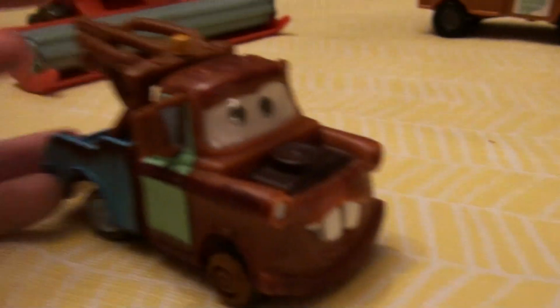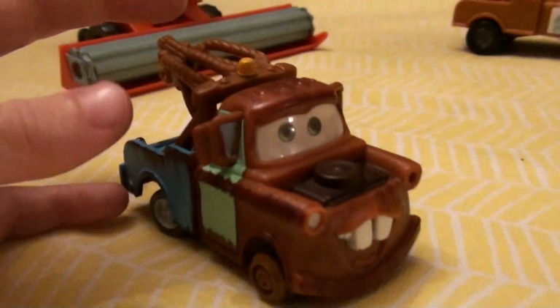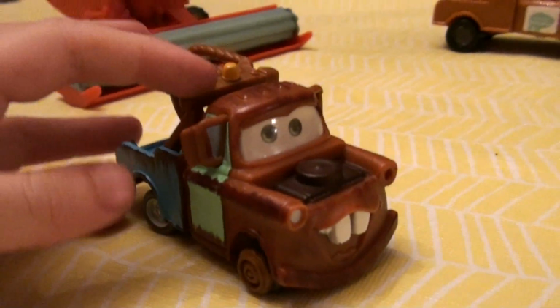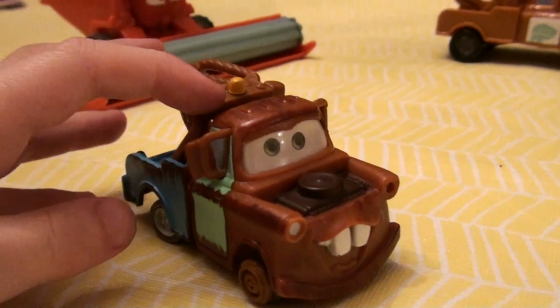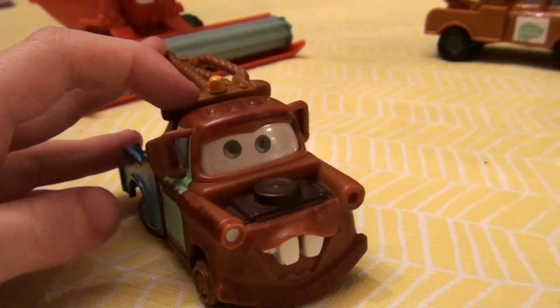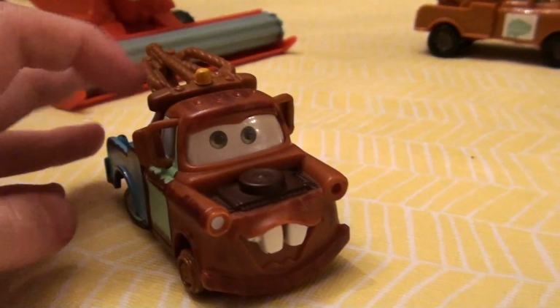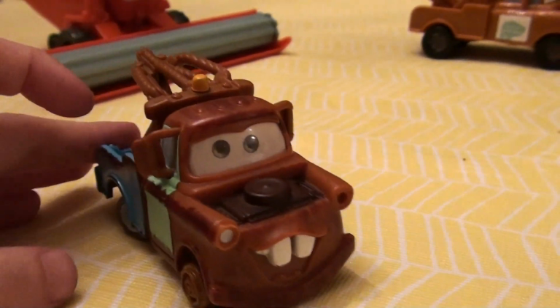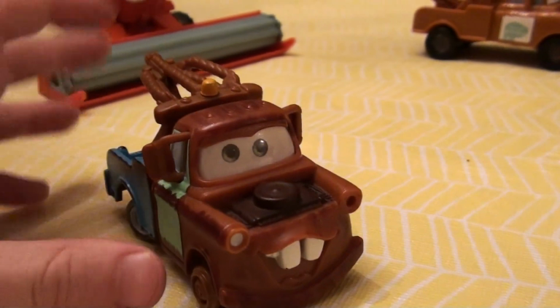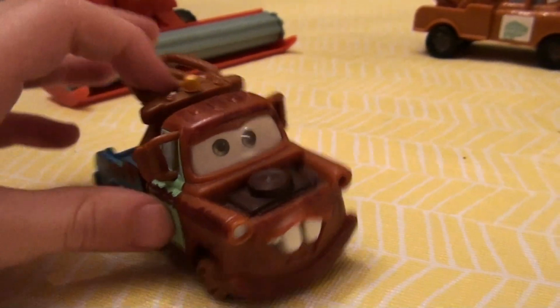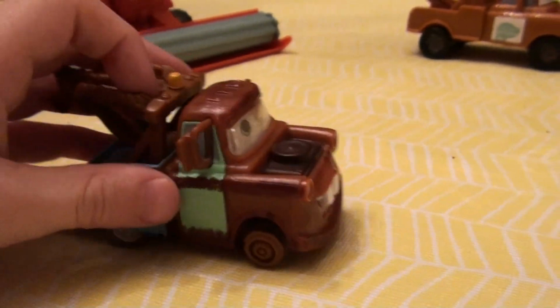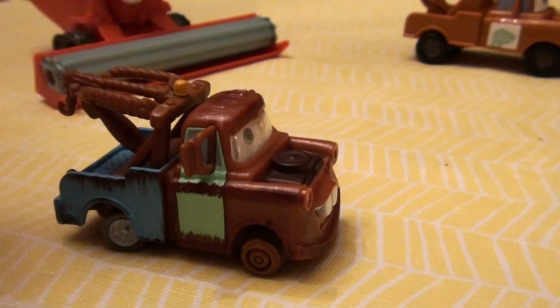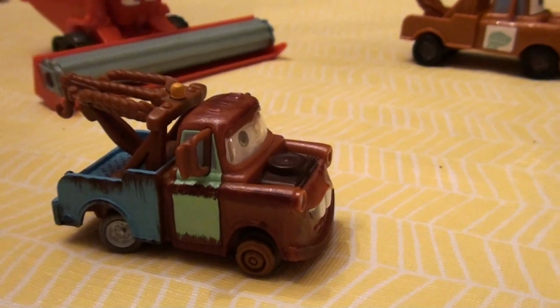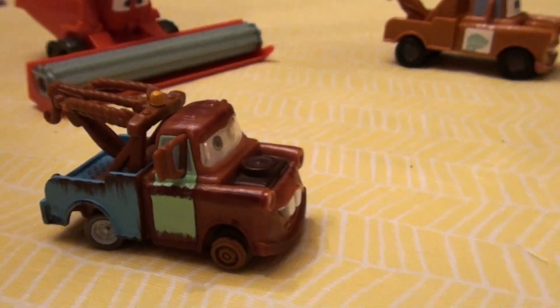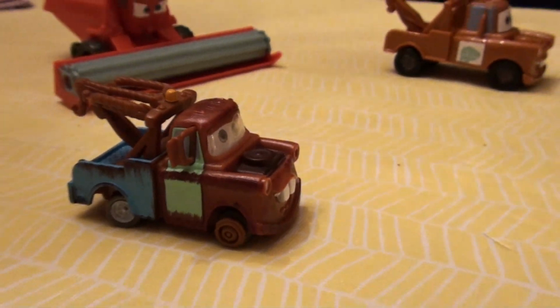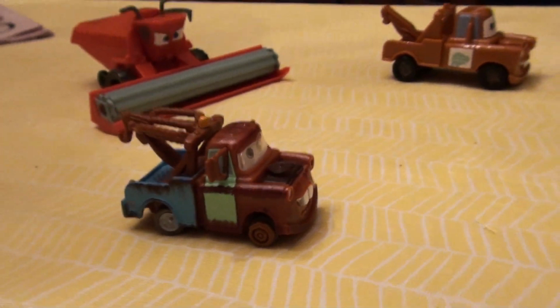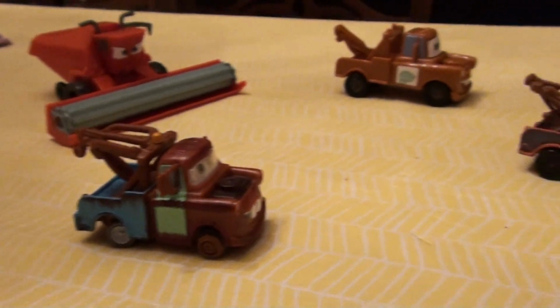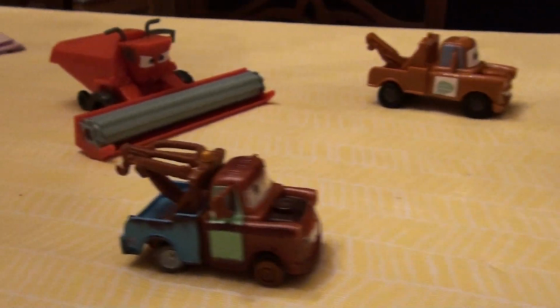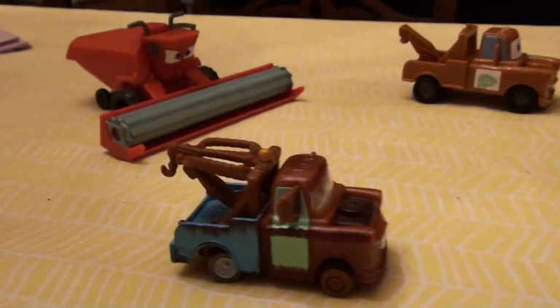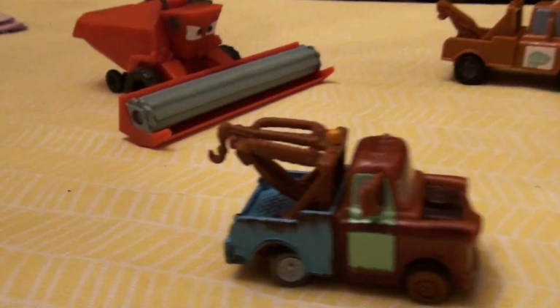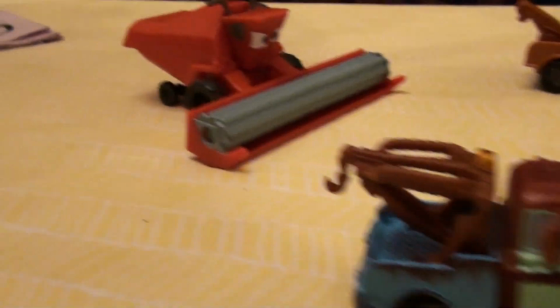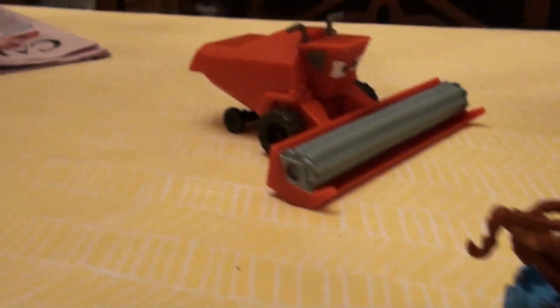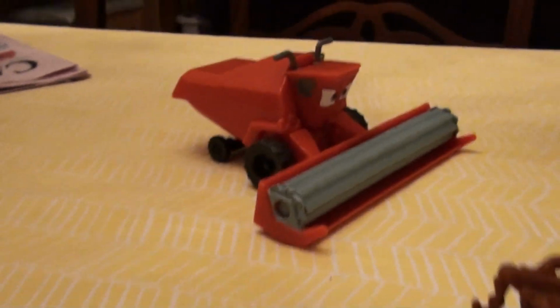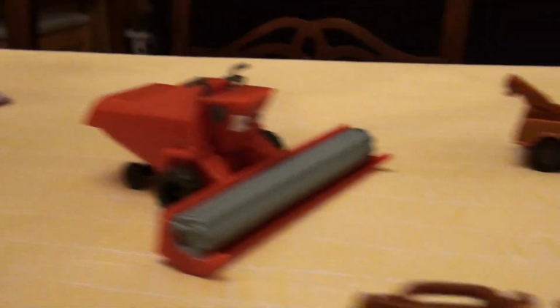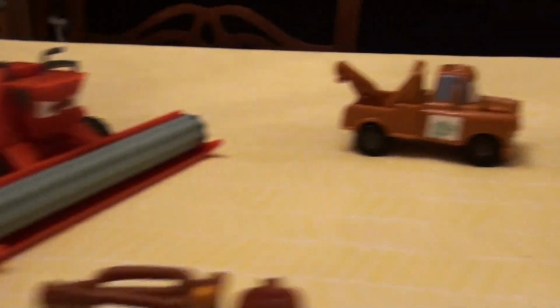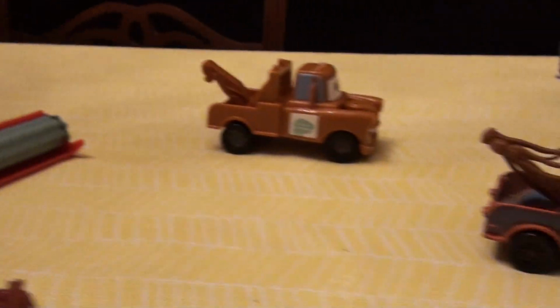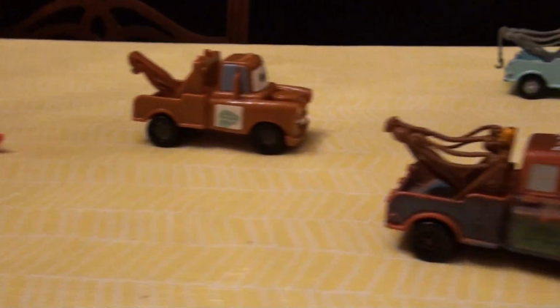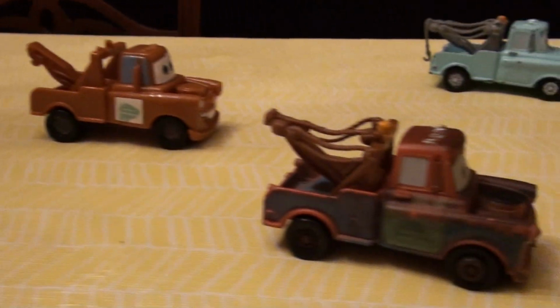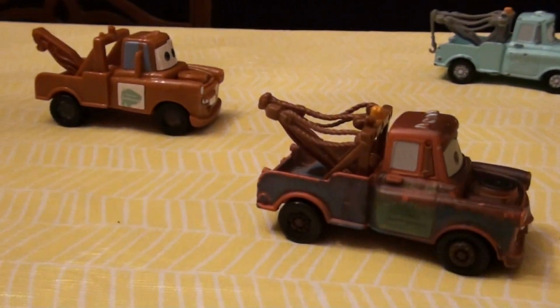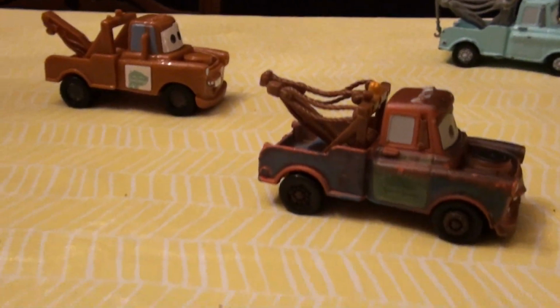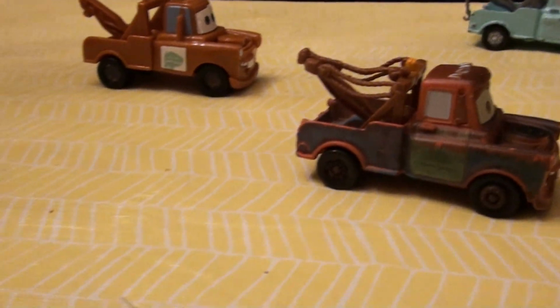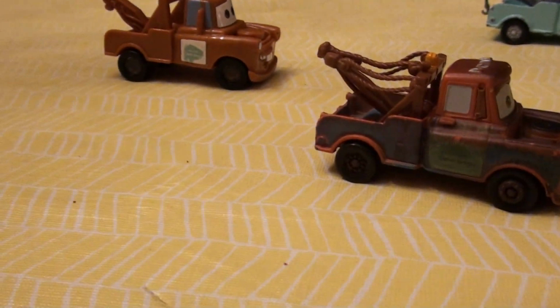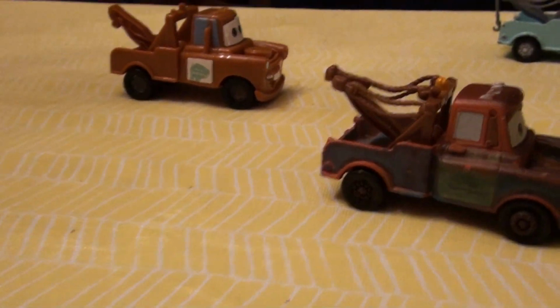Here's another major. There's an extra one over here. I got it from the Dinoco helicopter.